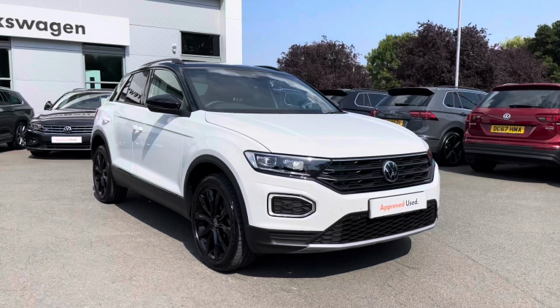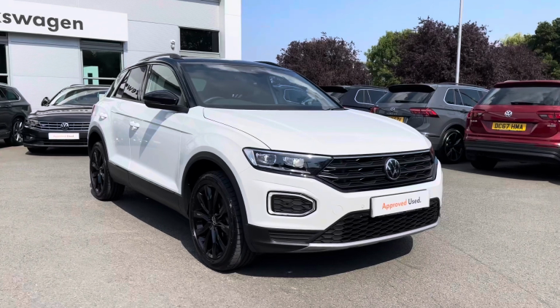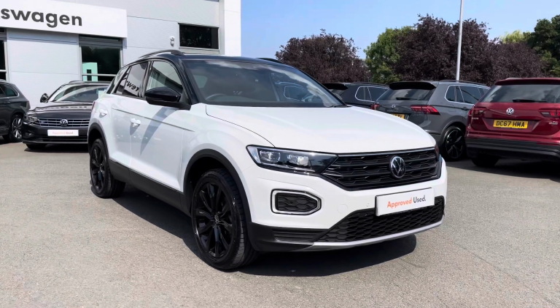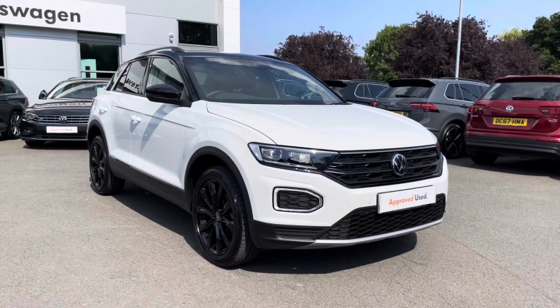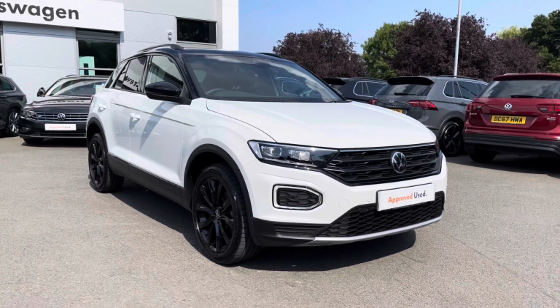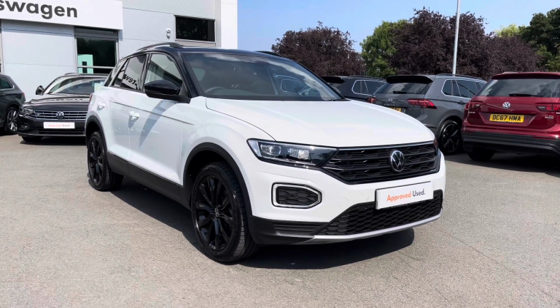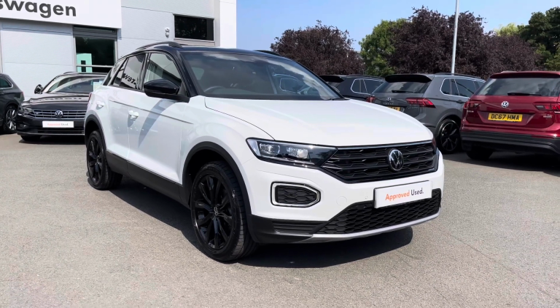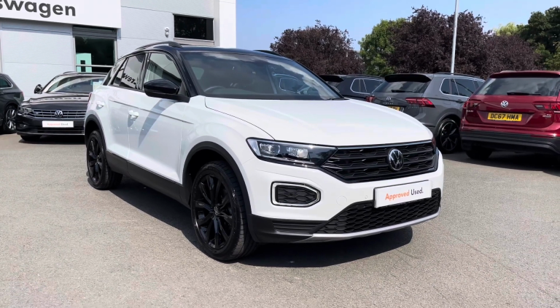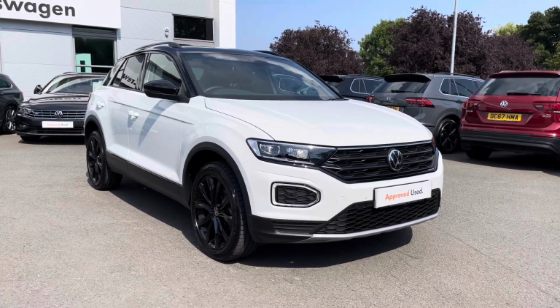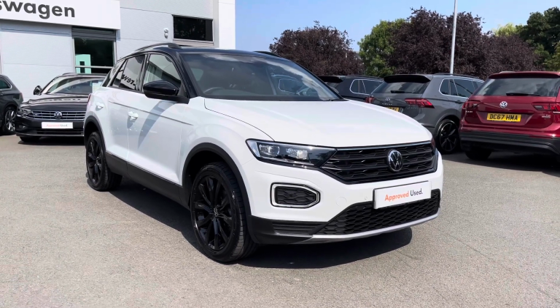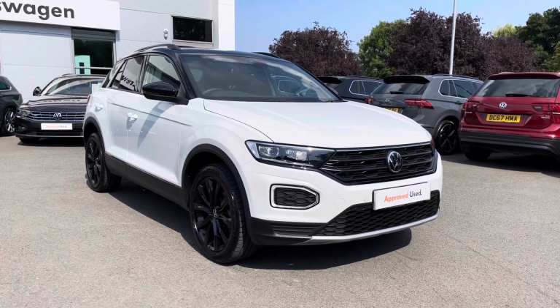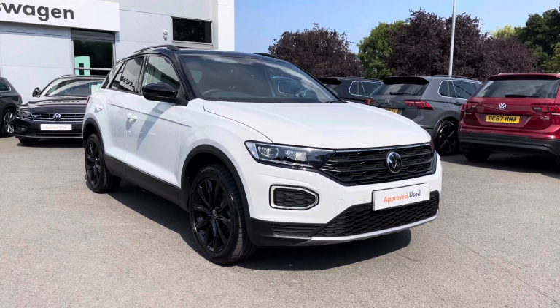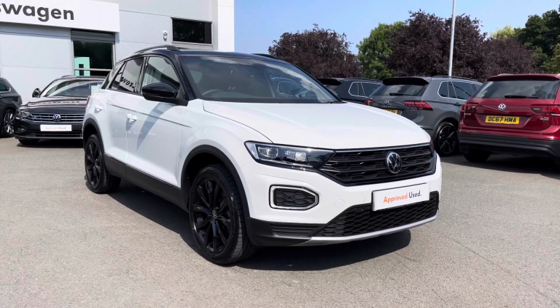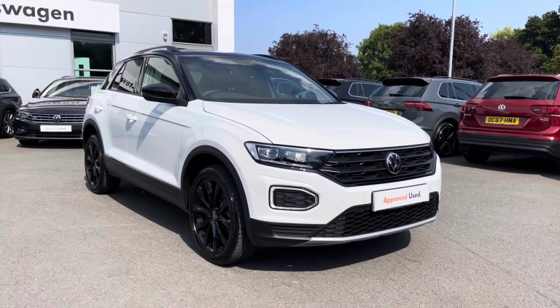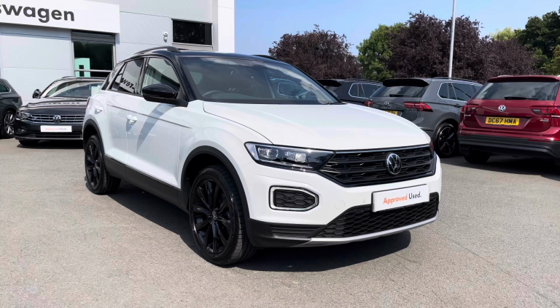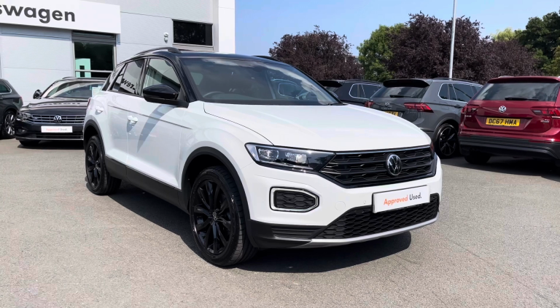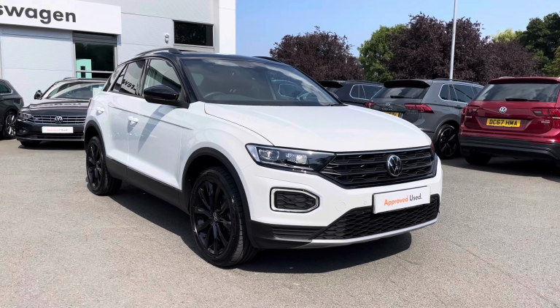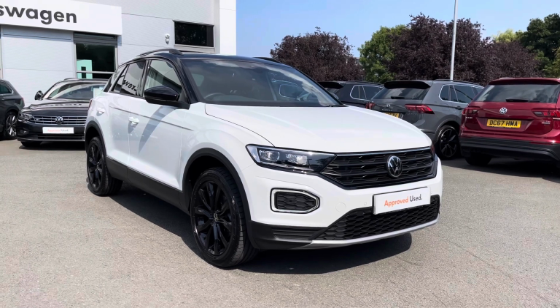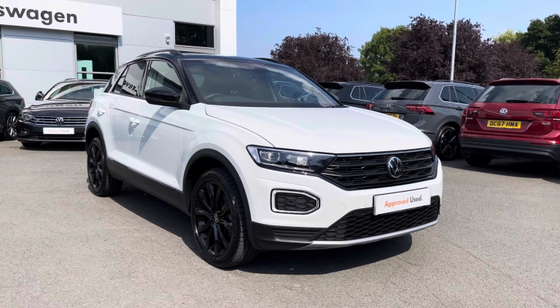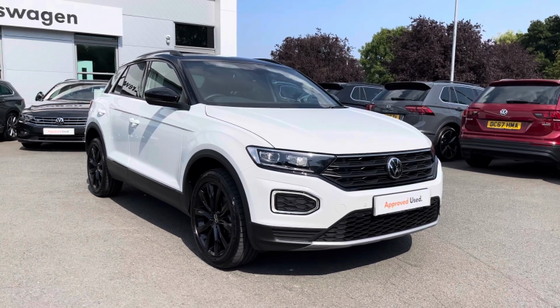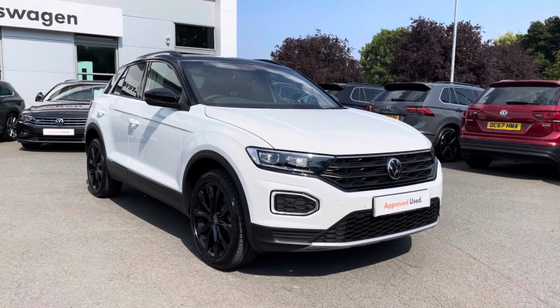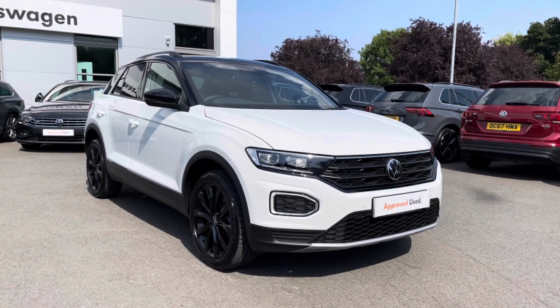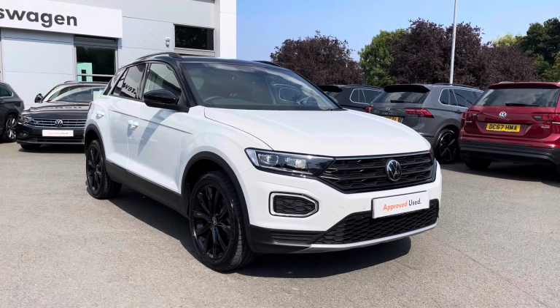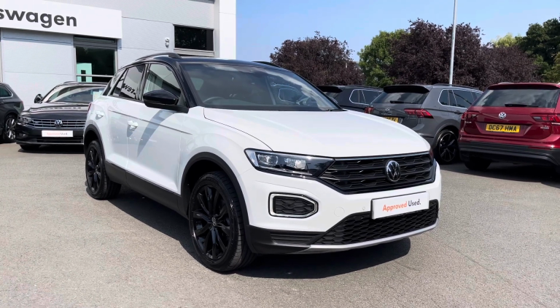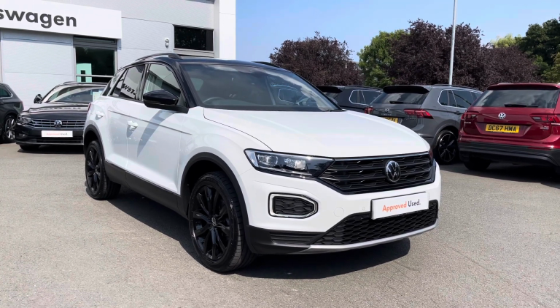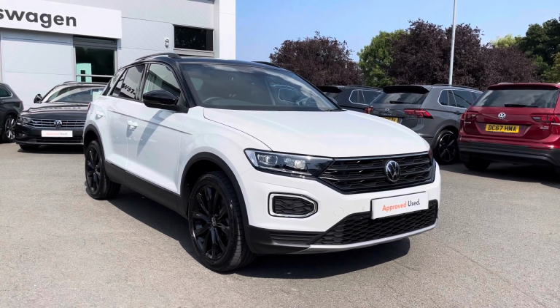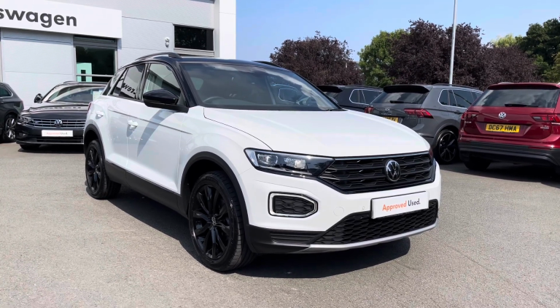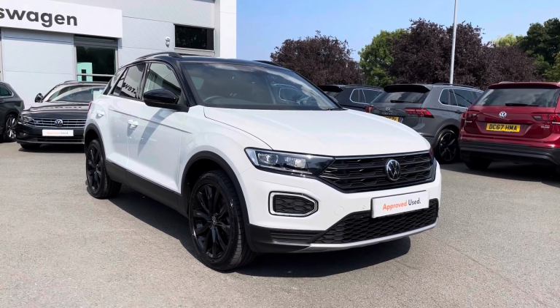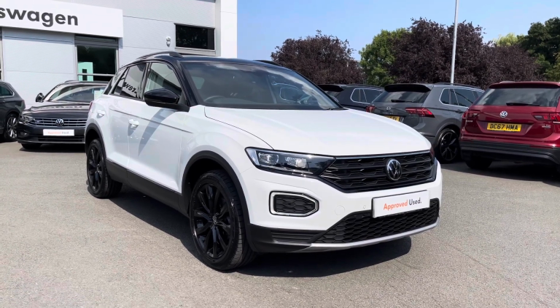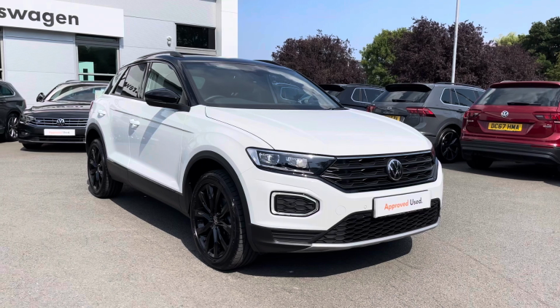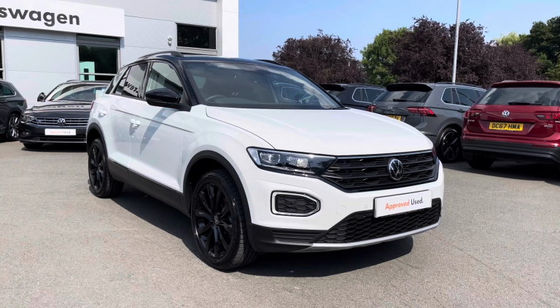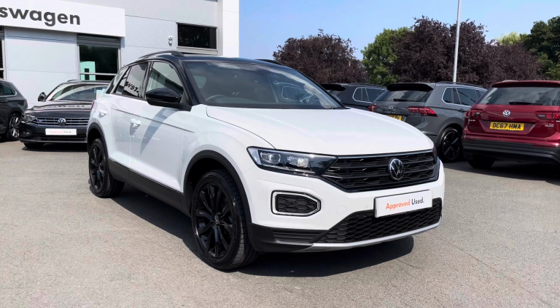Hello everyone and welcome to Groove Altswagon. Today I'm going to show you about this lovely T-Roc Black Edition we've currently got for sale, positioned in pure white, in combination with the black pack as well. You have the black alloys, the black mirror caps and also the black roof.